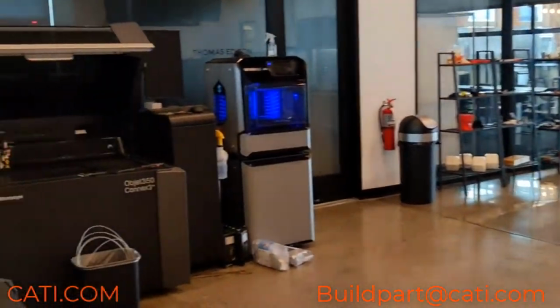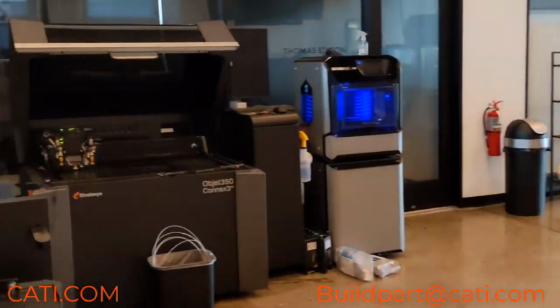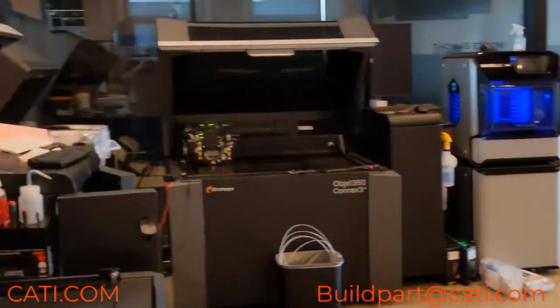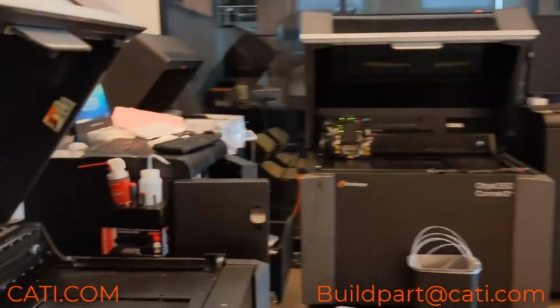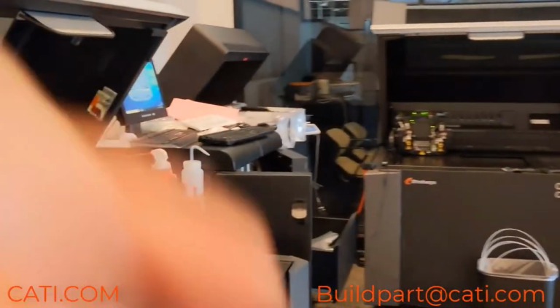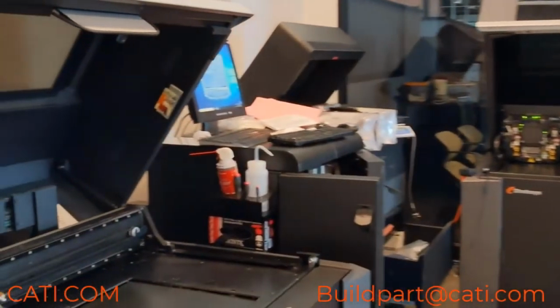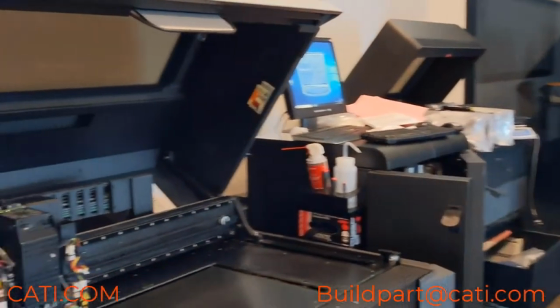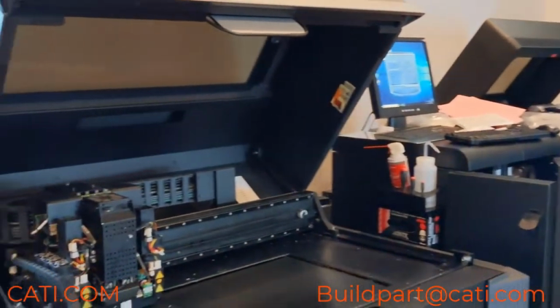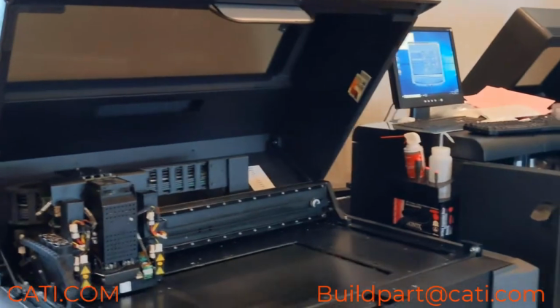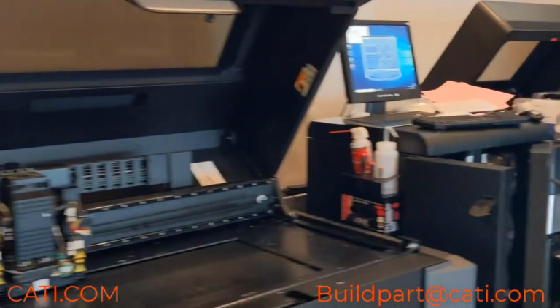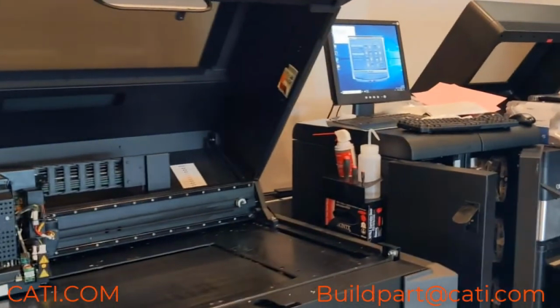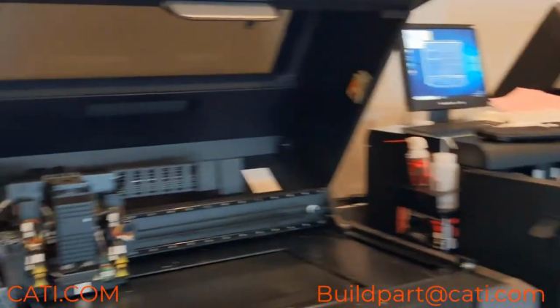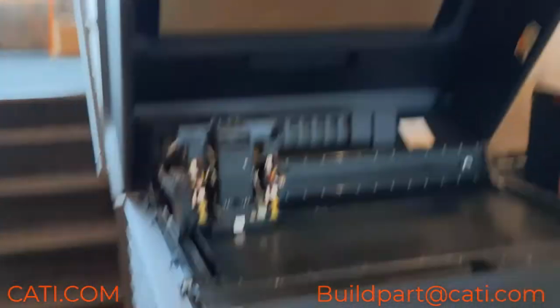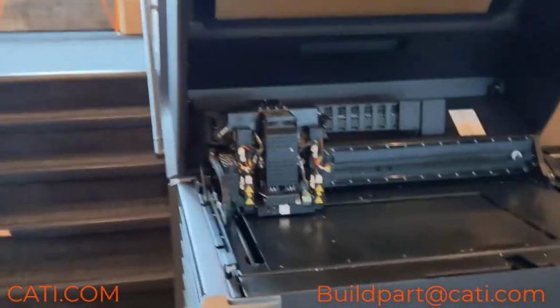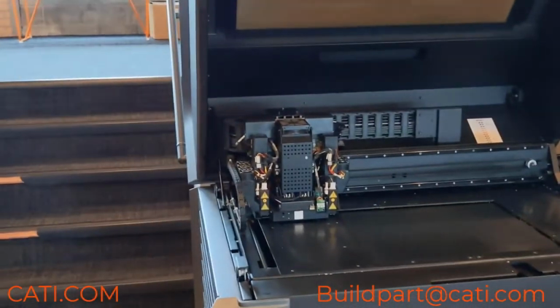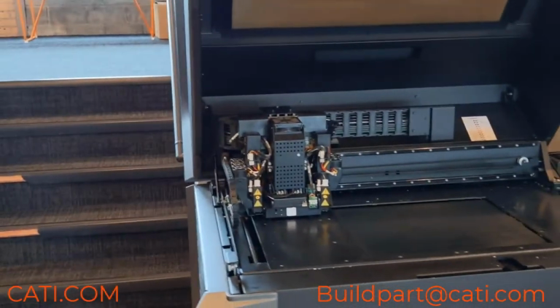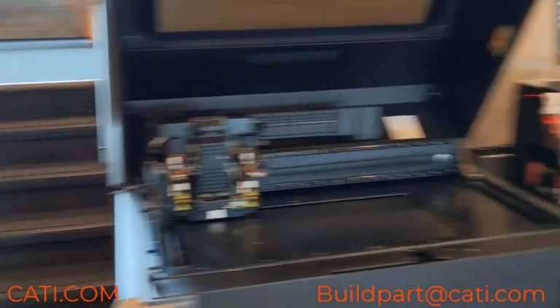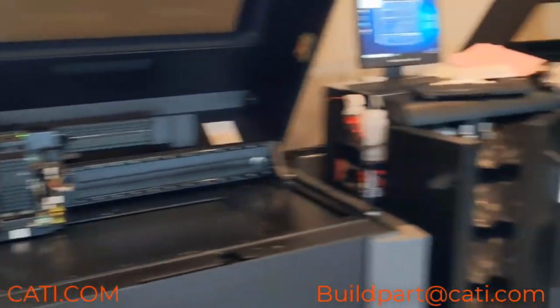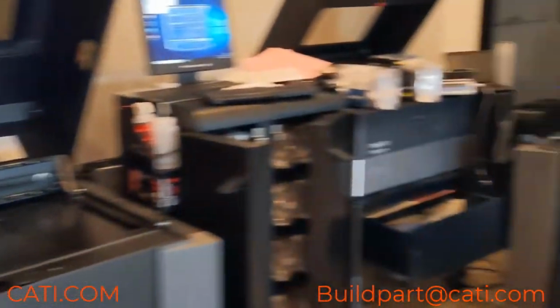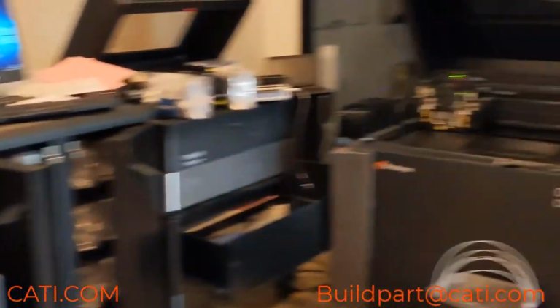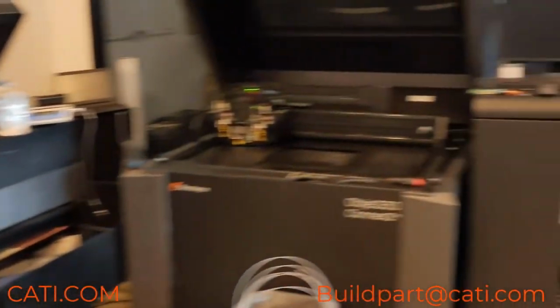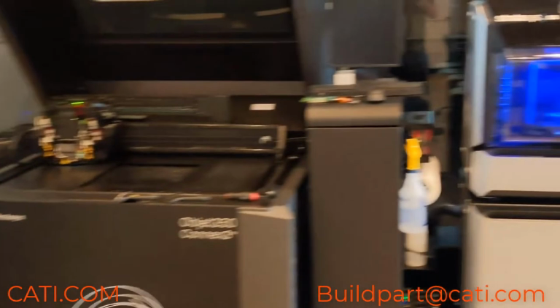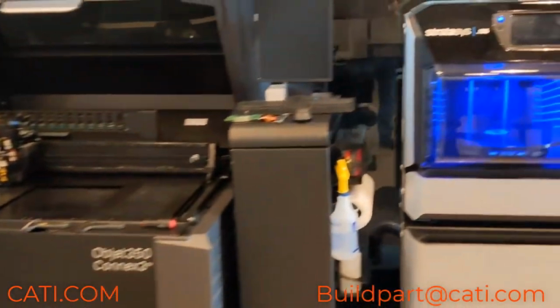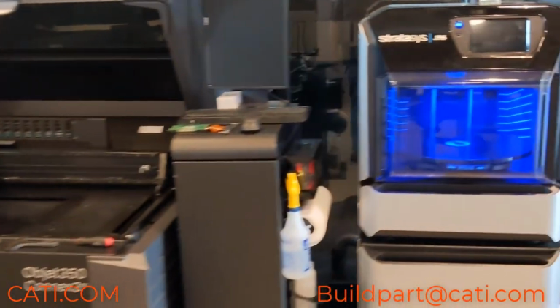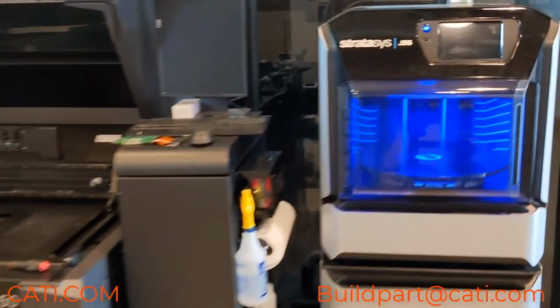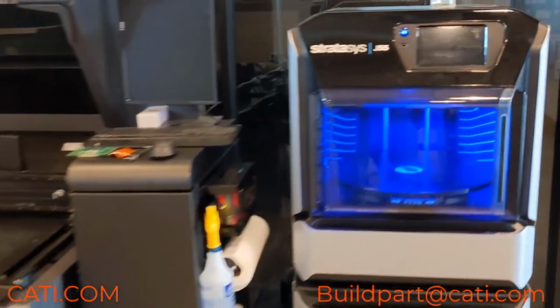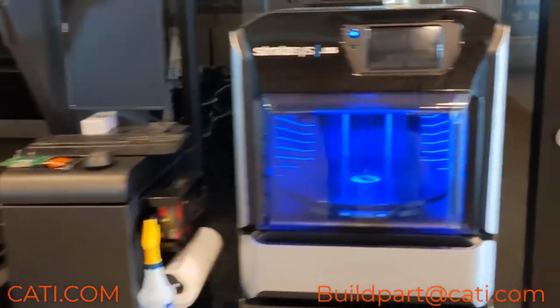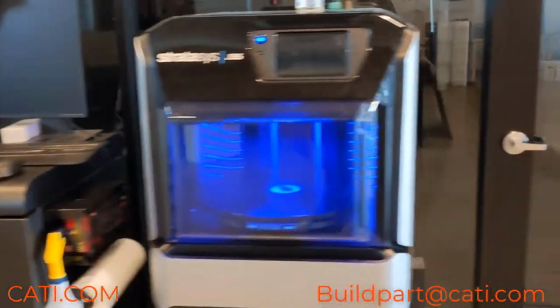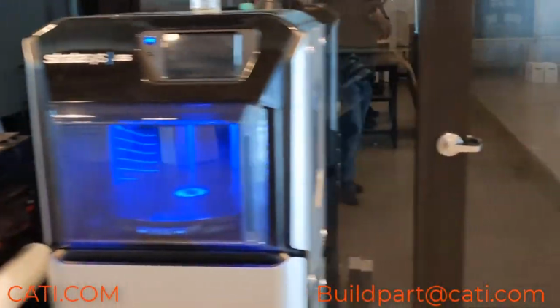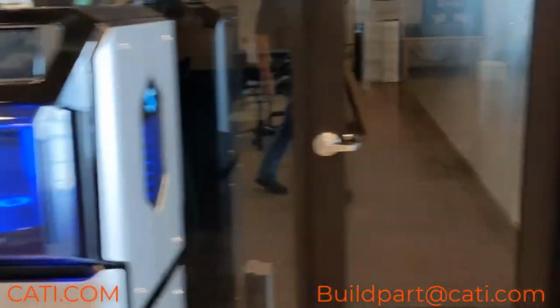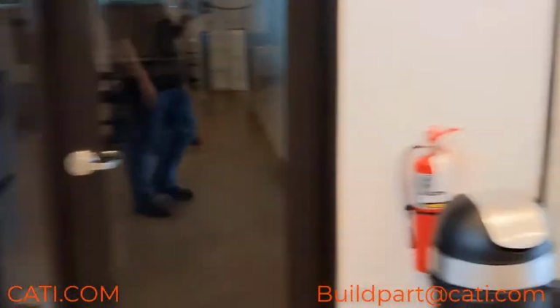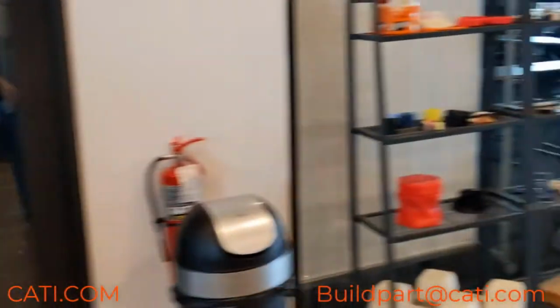The polyjet machines are waiting for some parts to get started on them. Here are your polyjet machines, and here's our J55 right there.